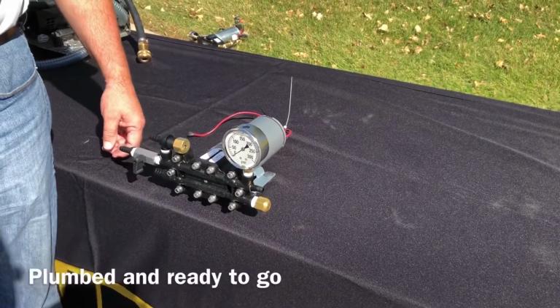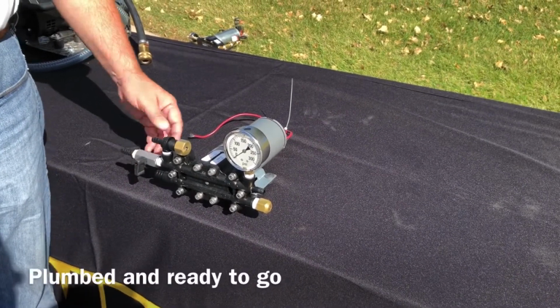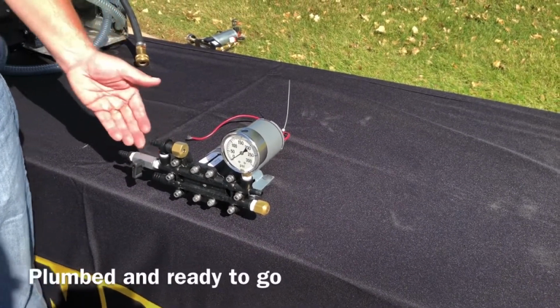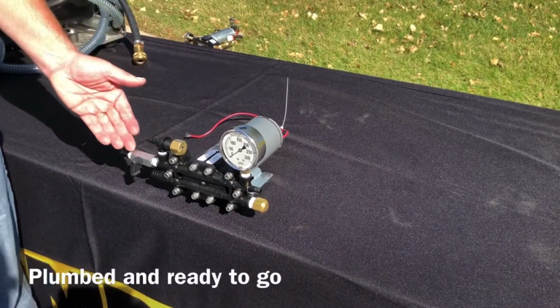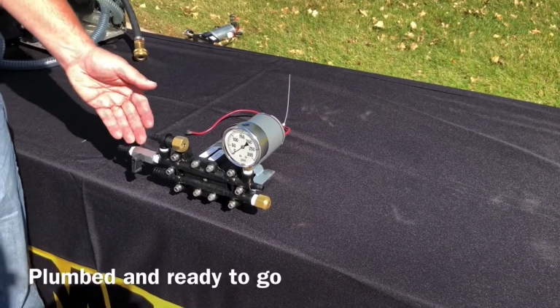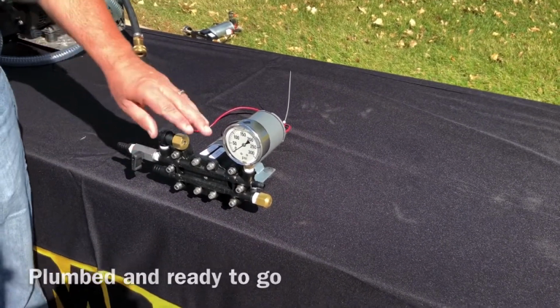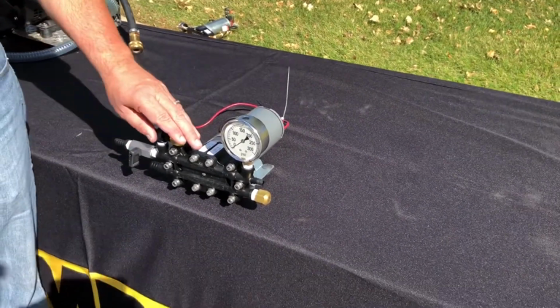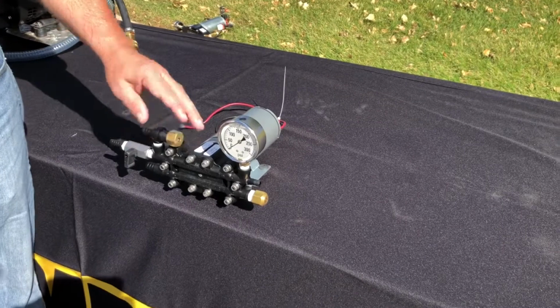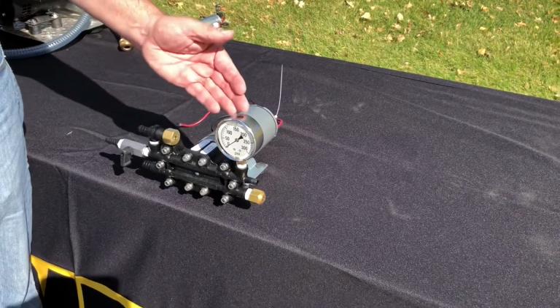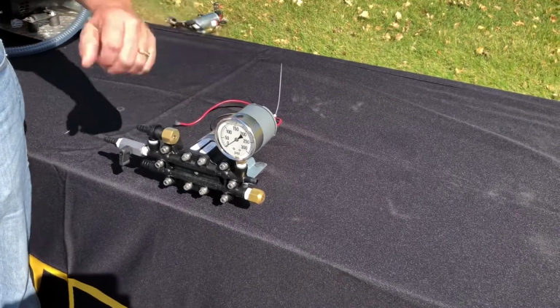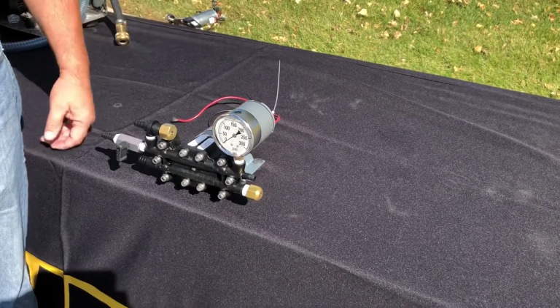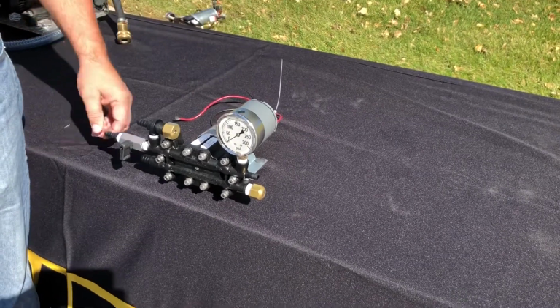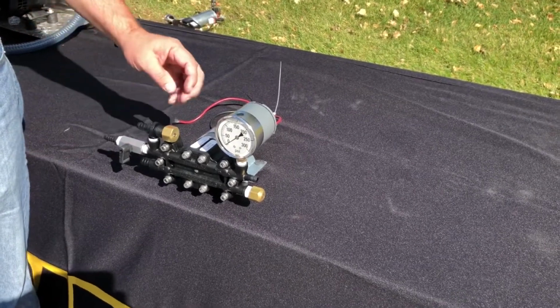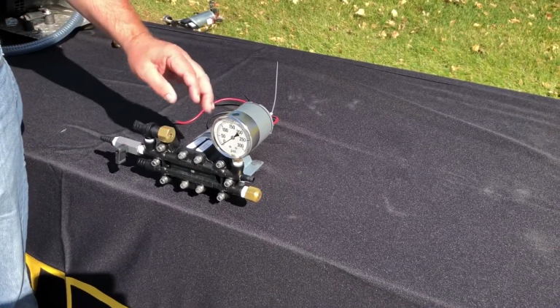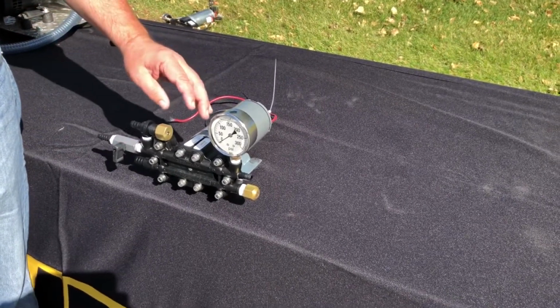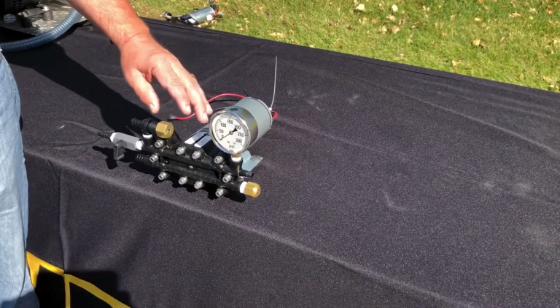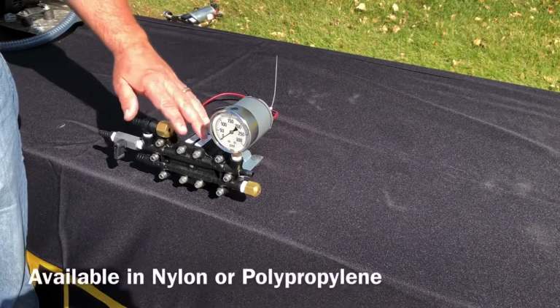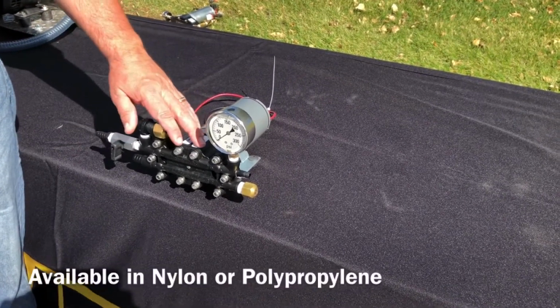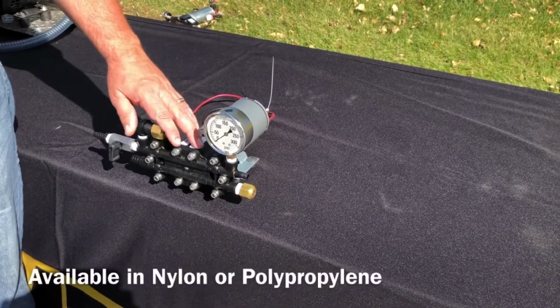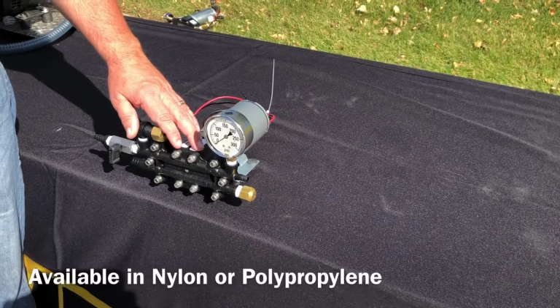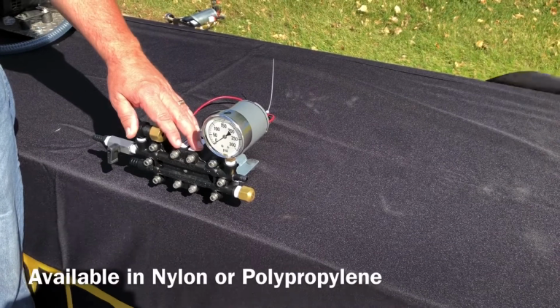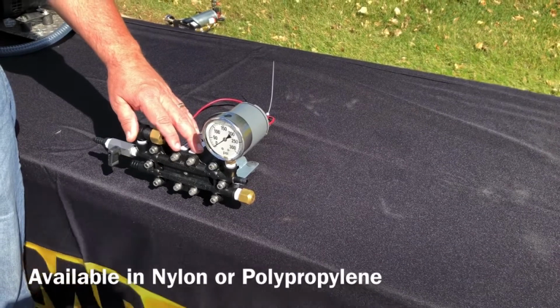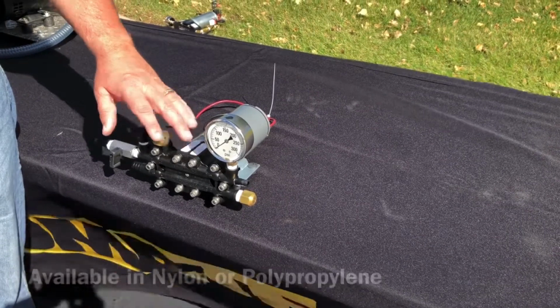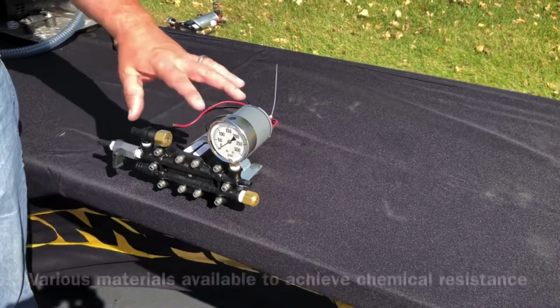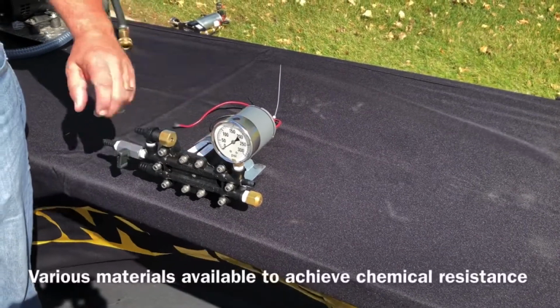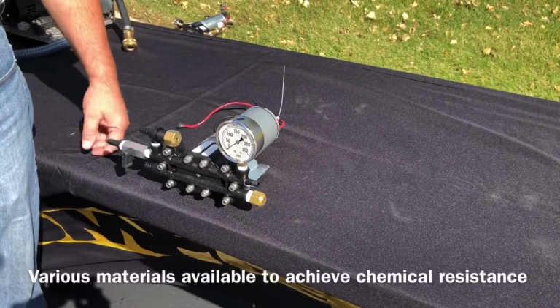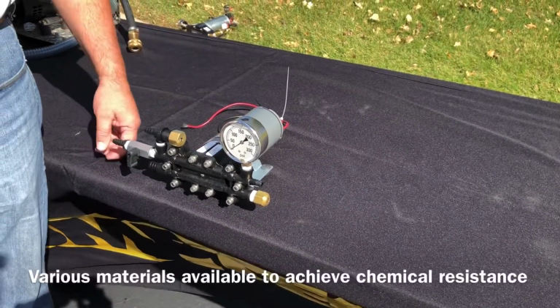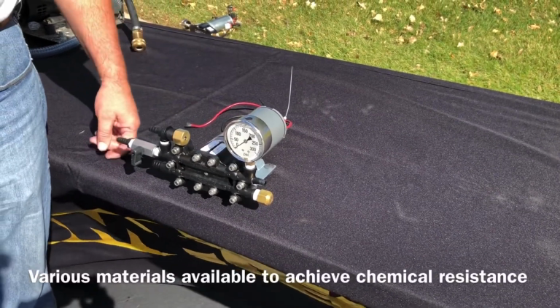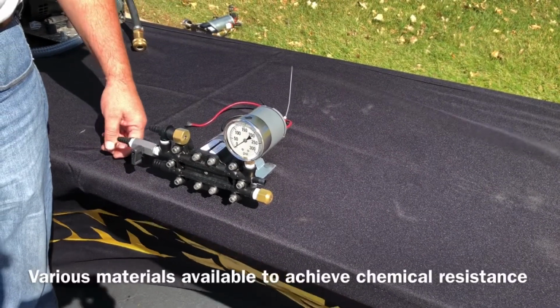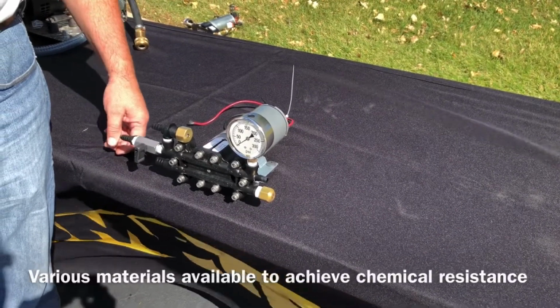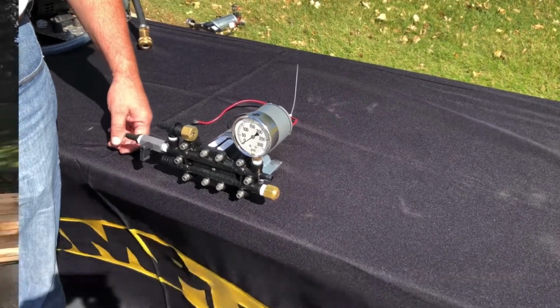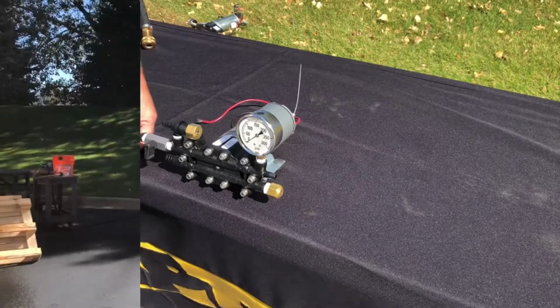The pump comes with a priming valve with a regulator and a pressure gauge. The 114T Spray Basic is nylon so it's chemically resistant. It's designed especially for the hobby farmer or around-the-house spraying.